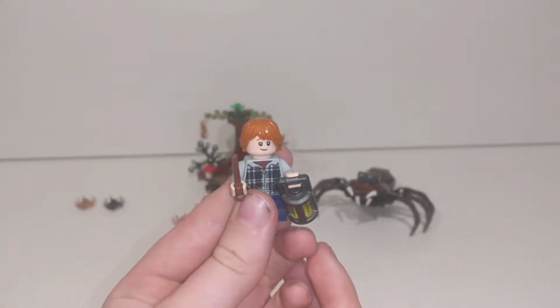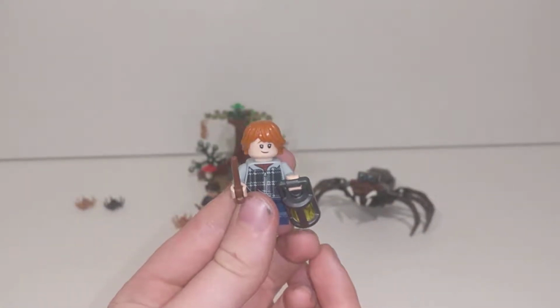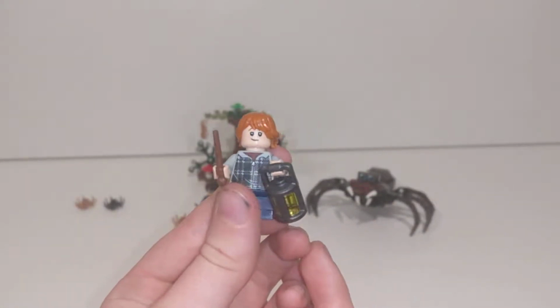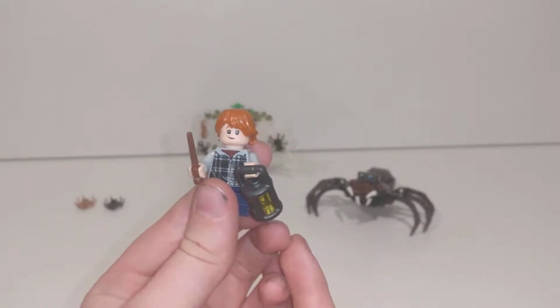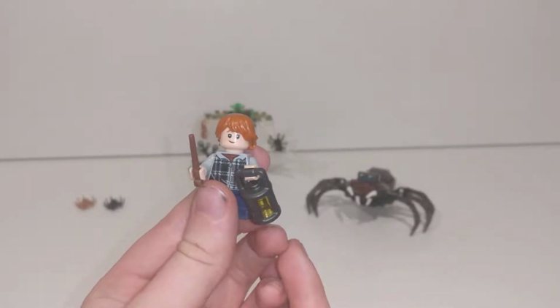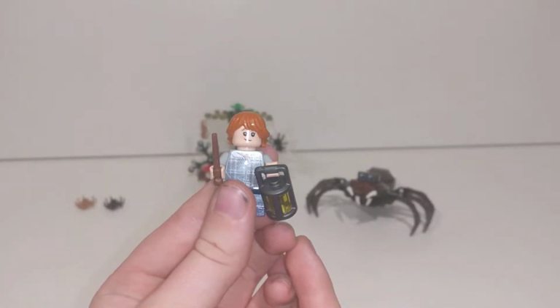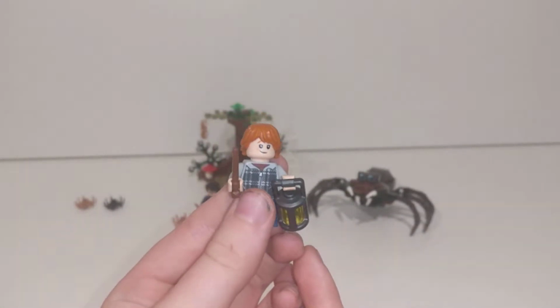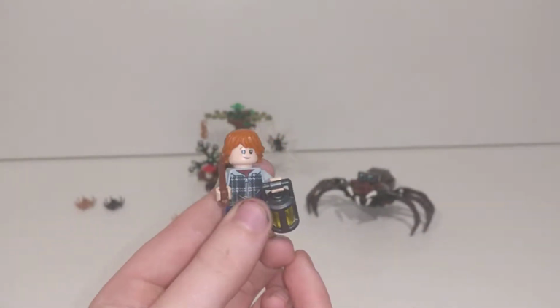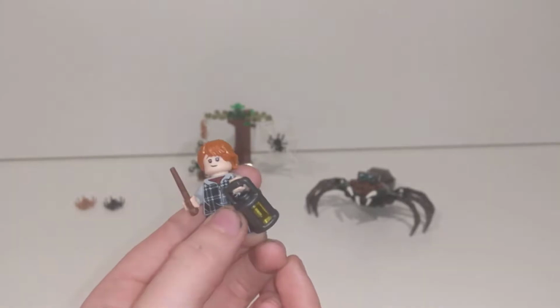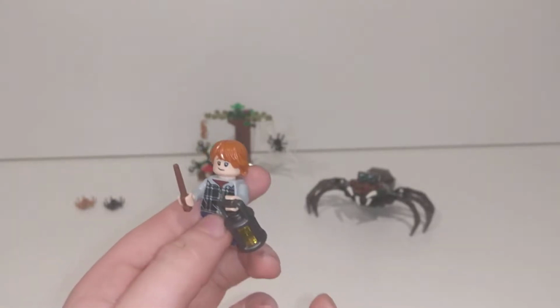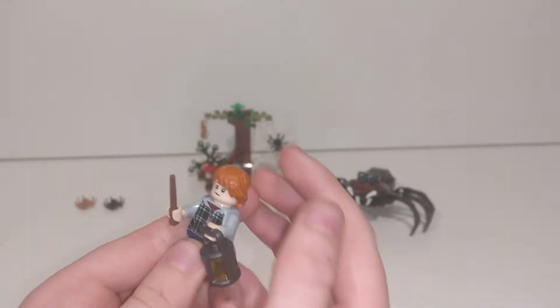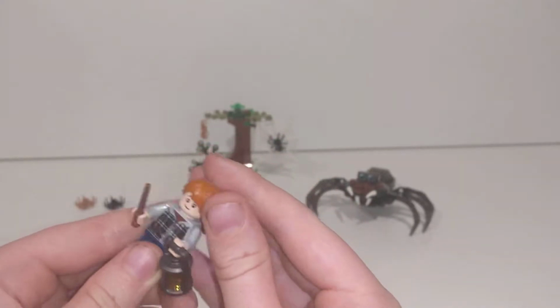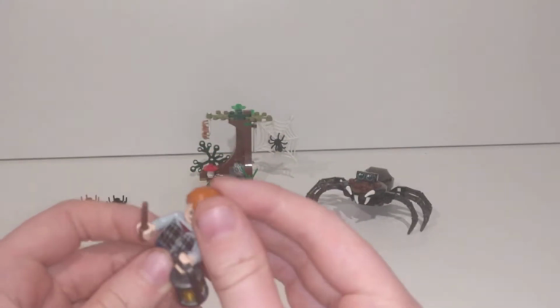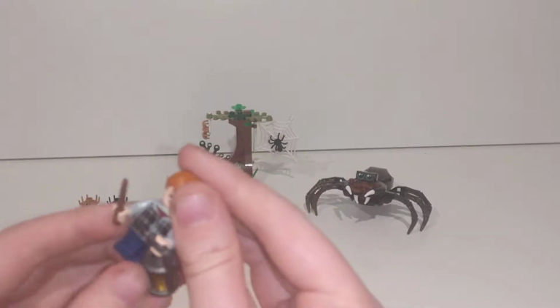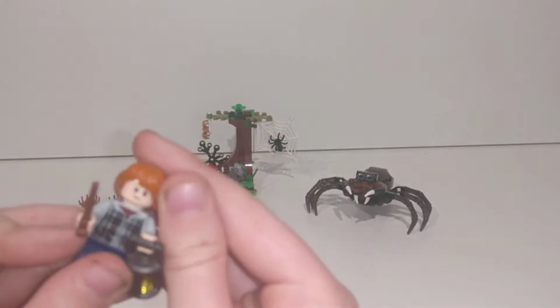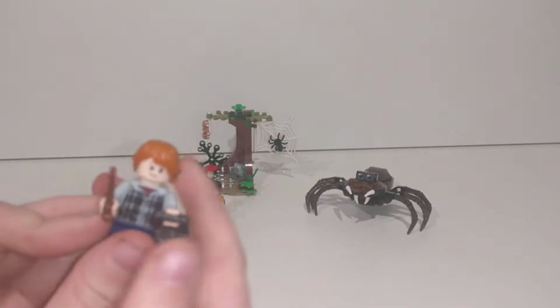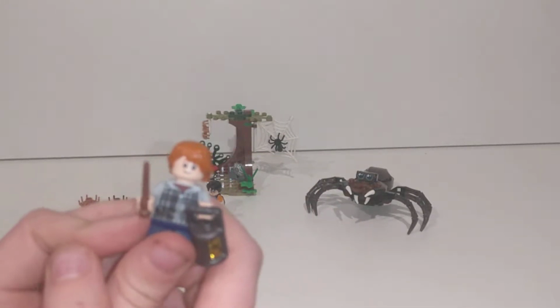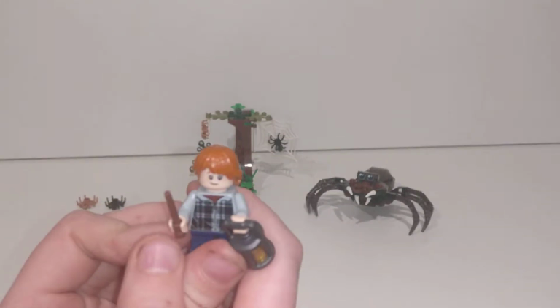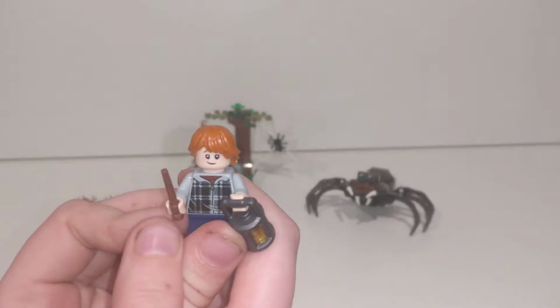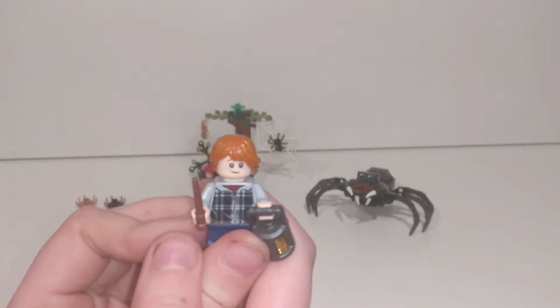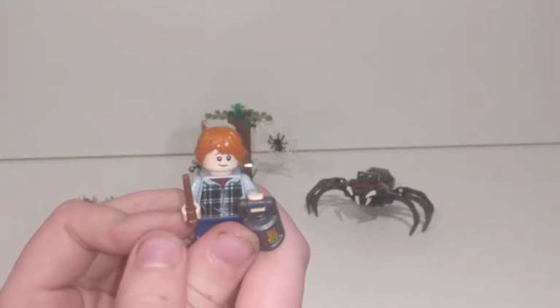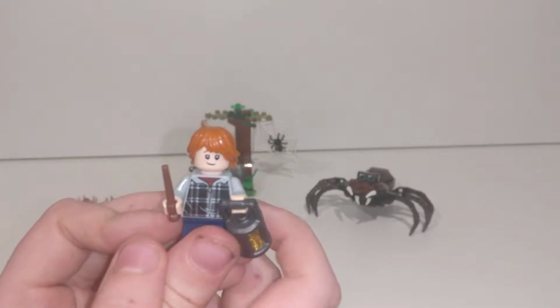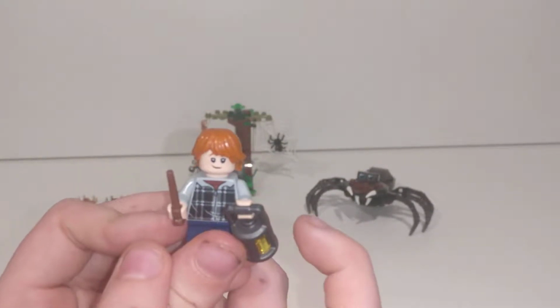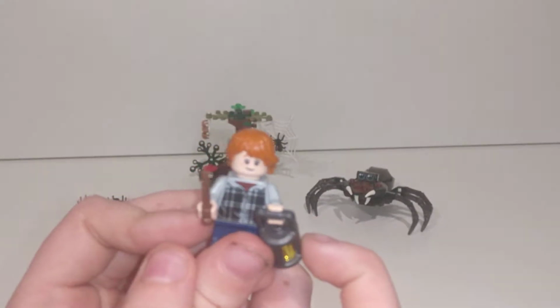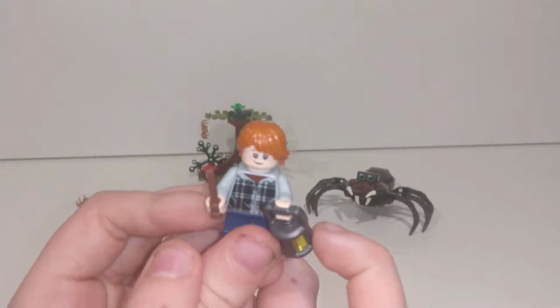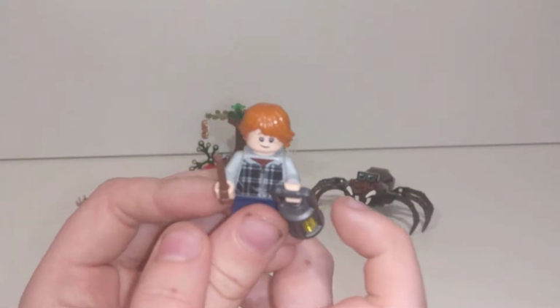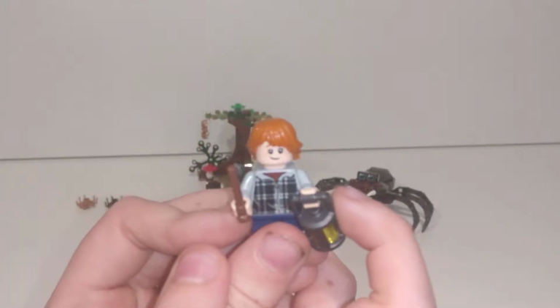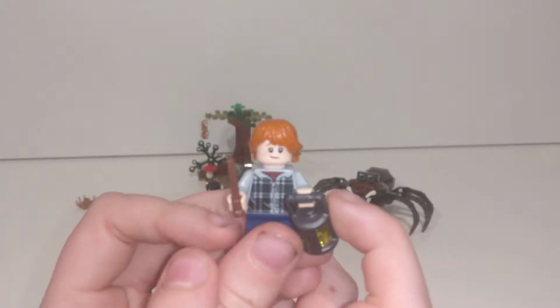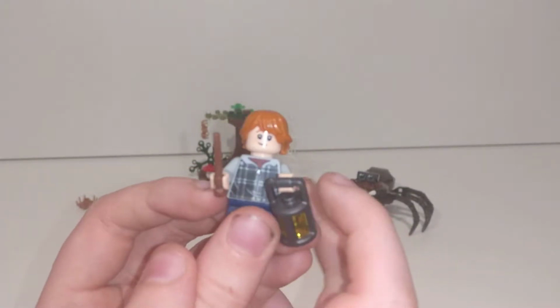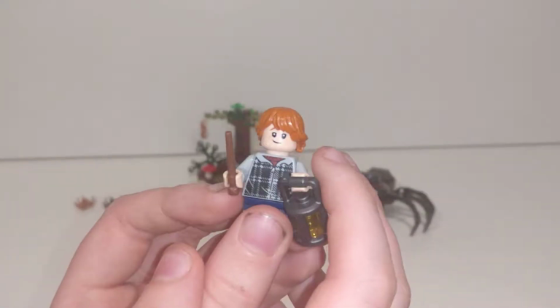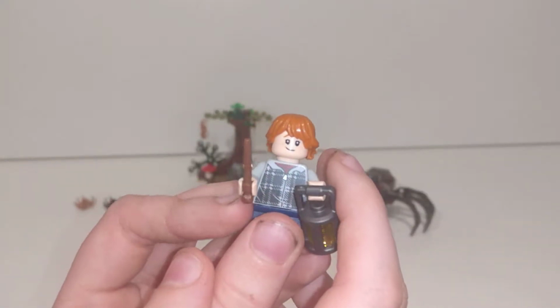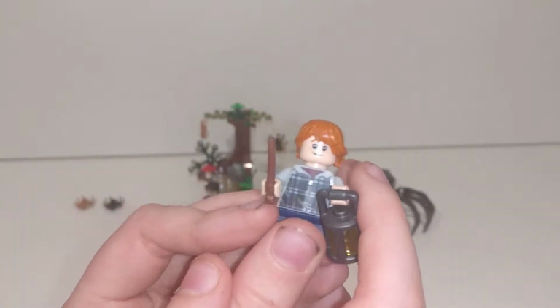Here we have Ron Weasley. He also has a wand and torch. In my opinion, on this figure his hair is a little too long, but that's just my opinion, and there we have his scared face.